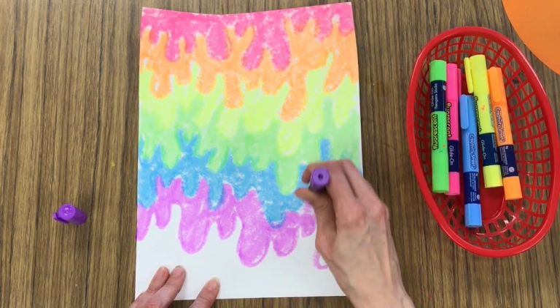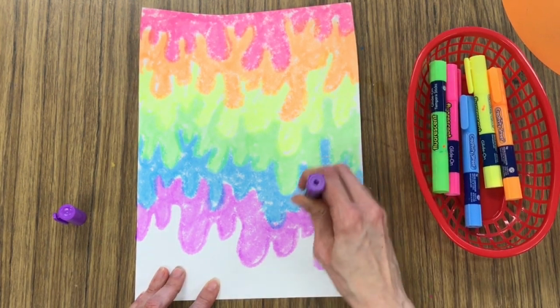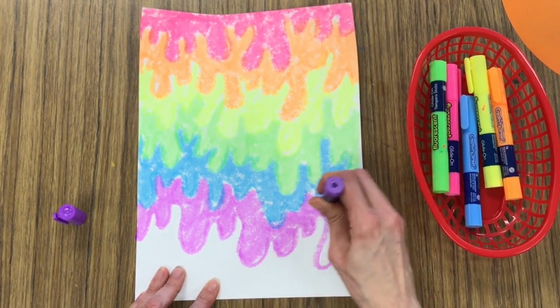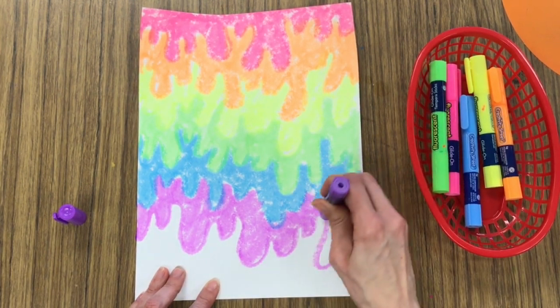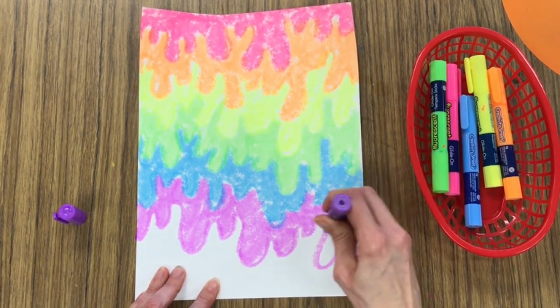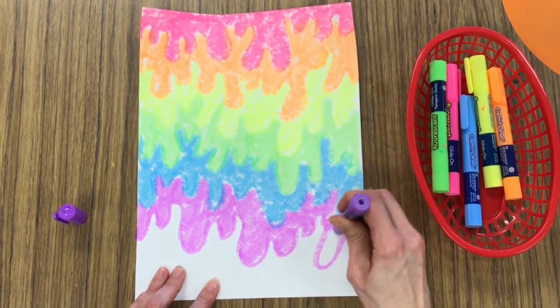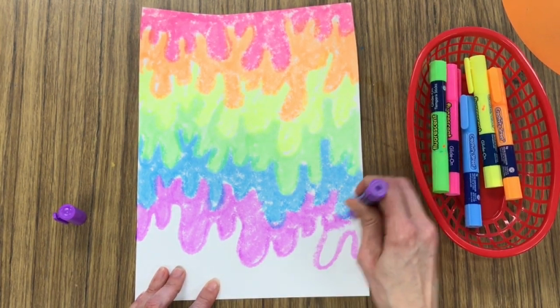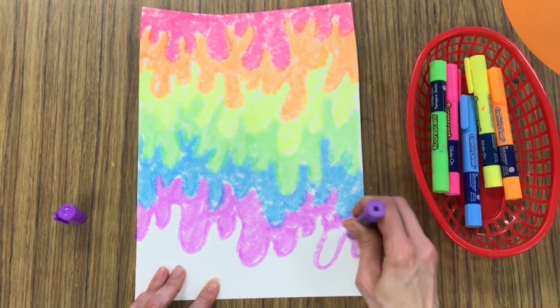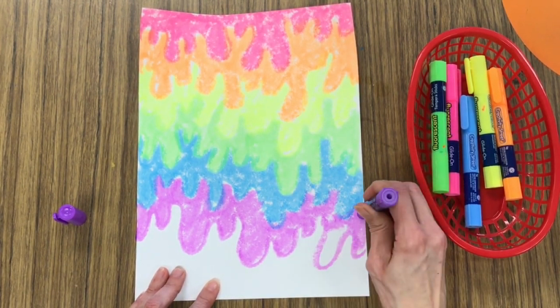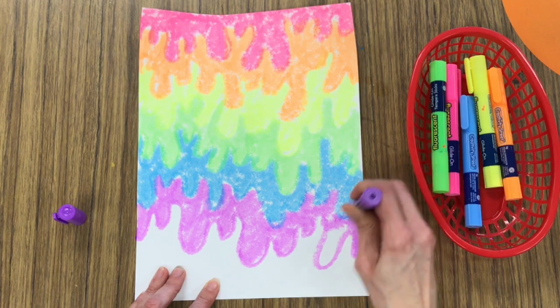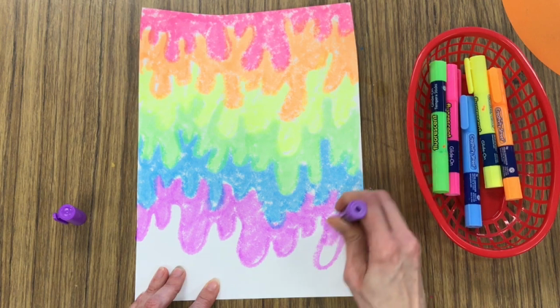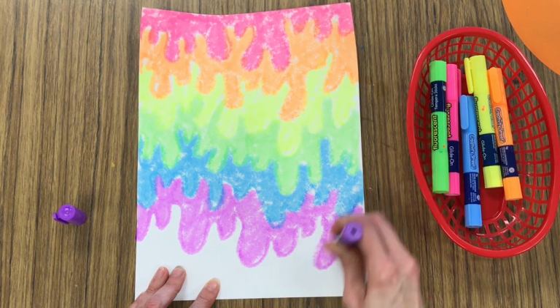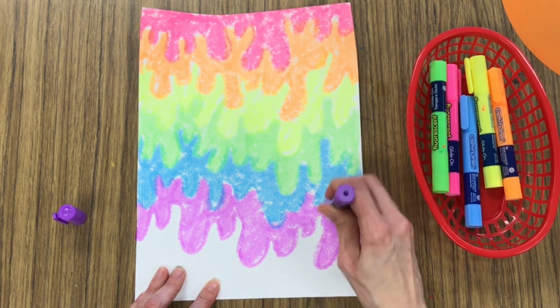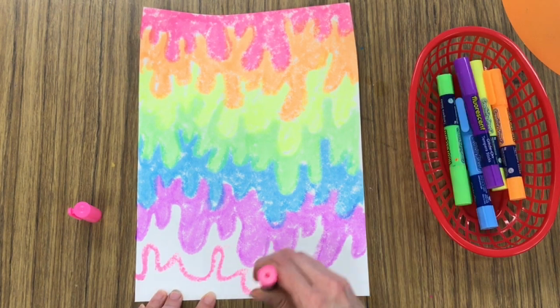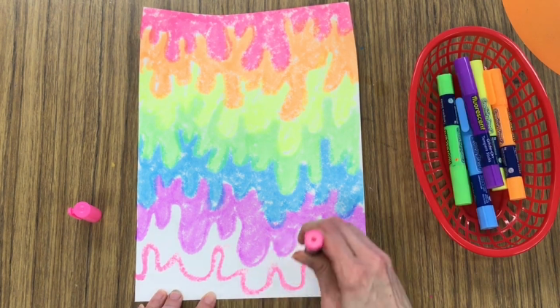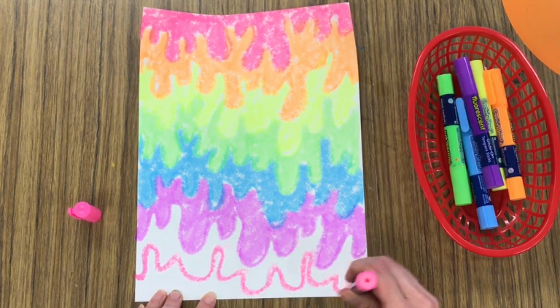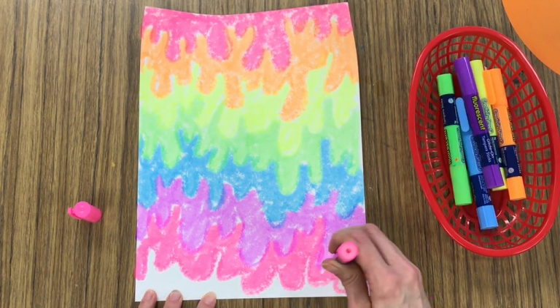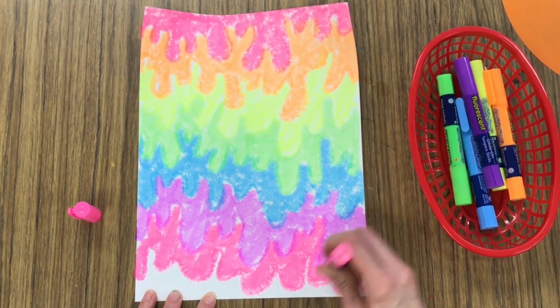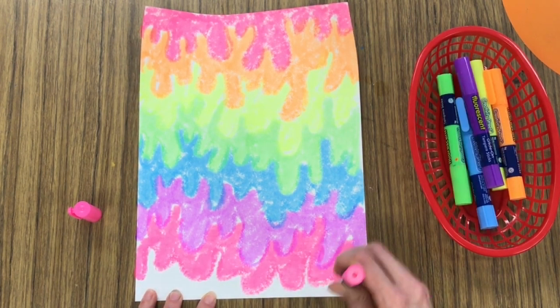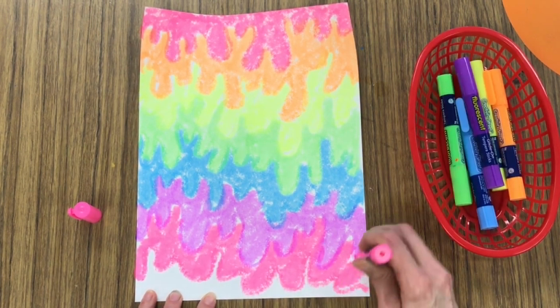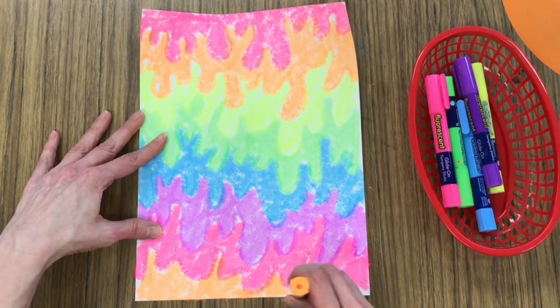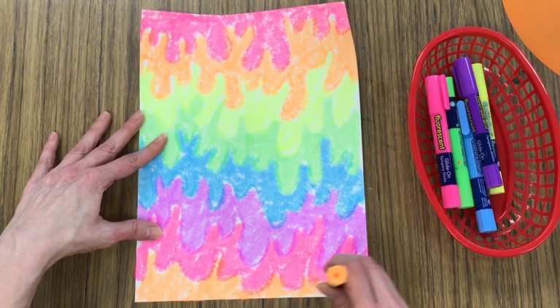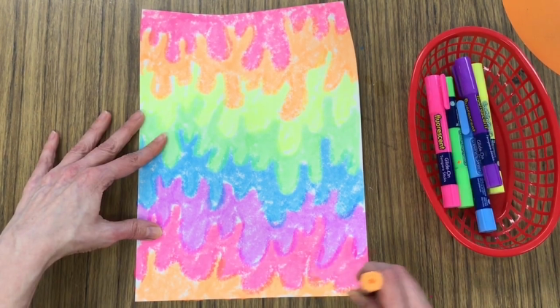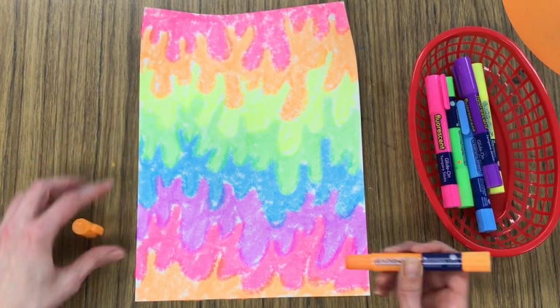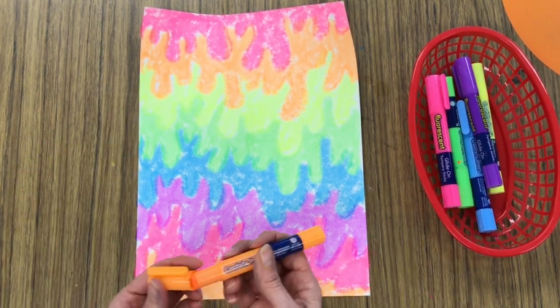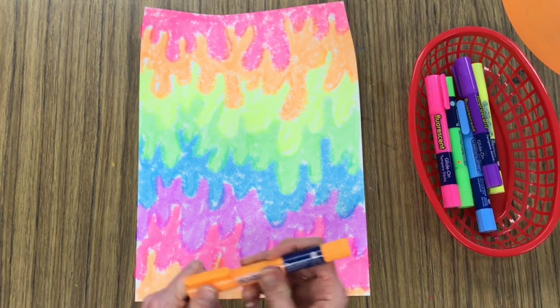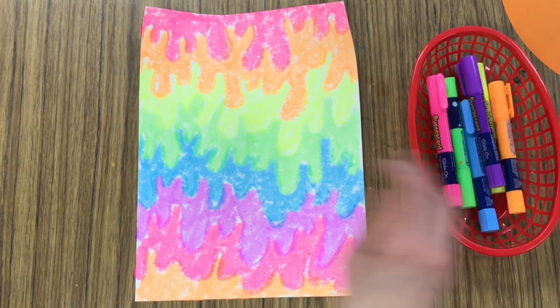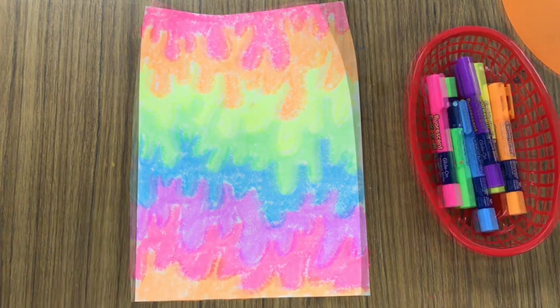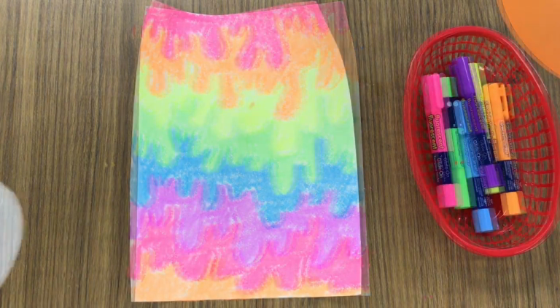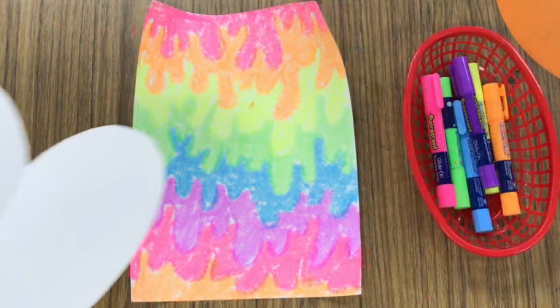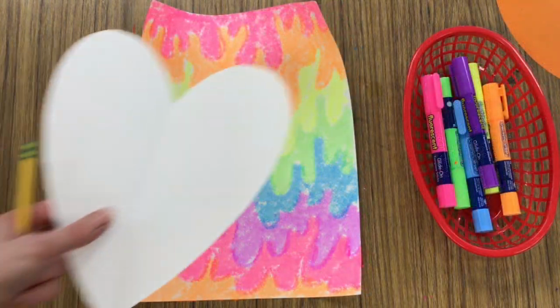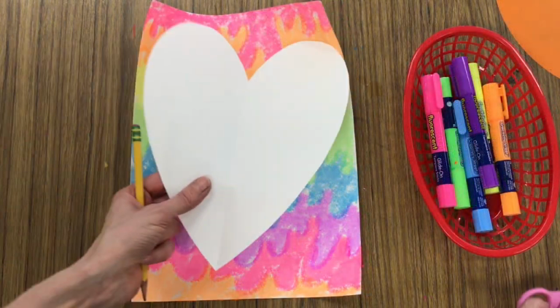And just like a marker, these will dry out if you don't get the cap snapped on top. You can tell when you've got the cap on all the way because it will make a nice snap.